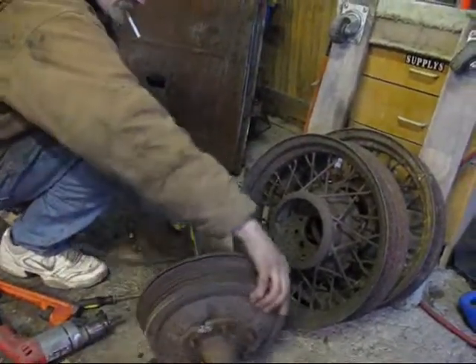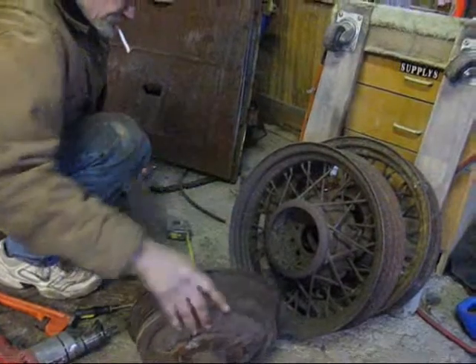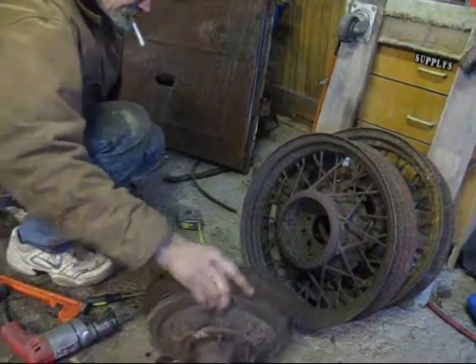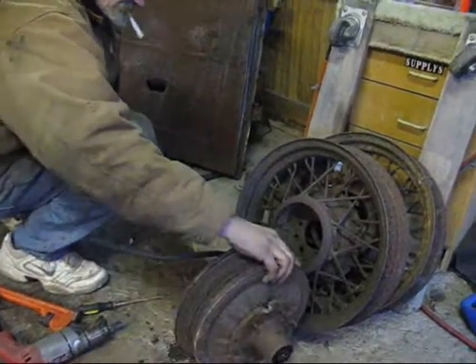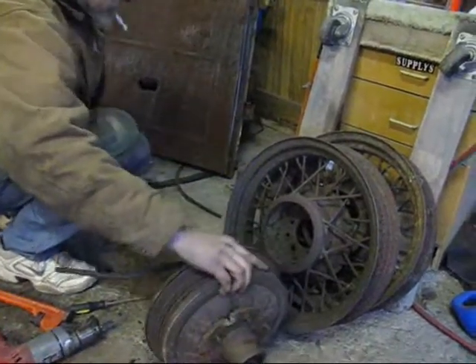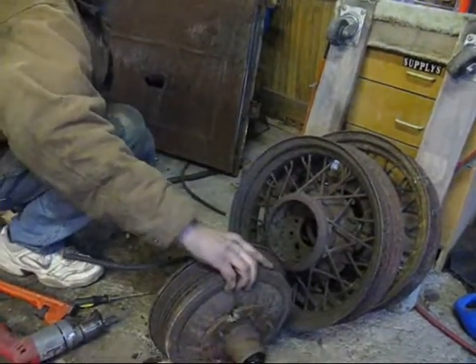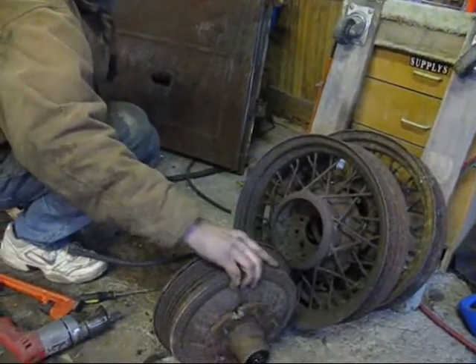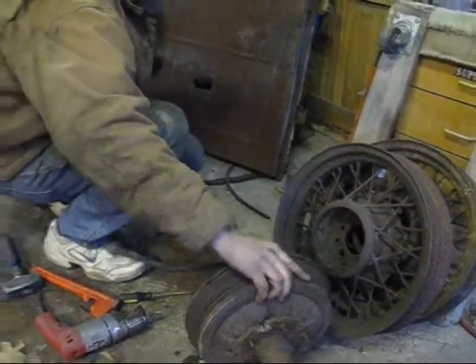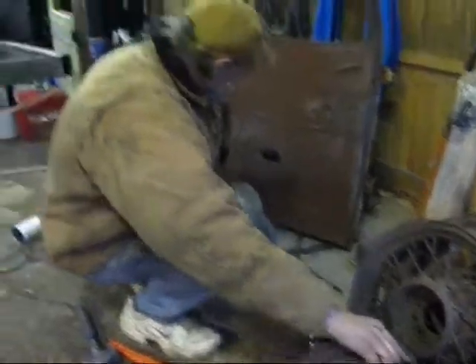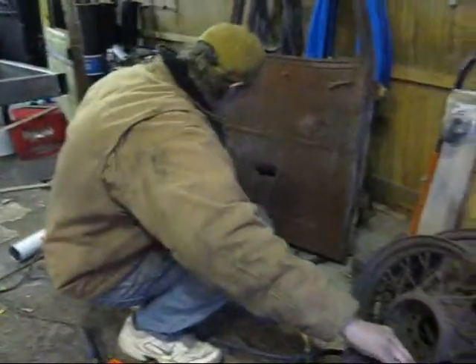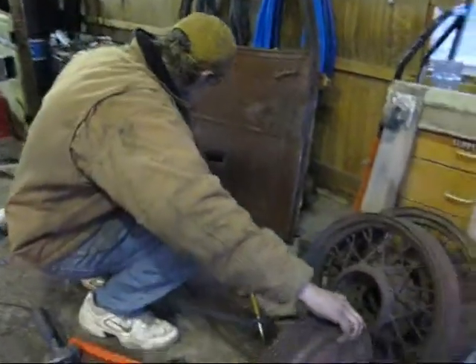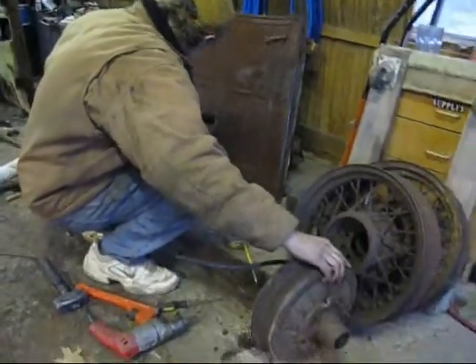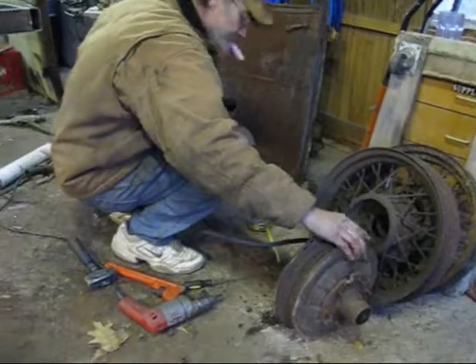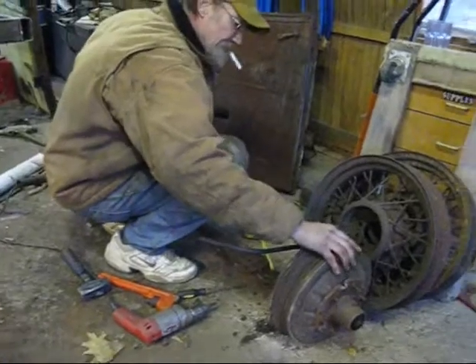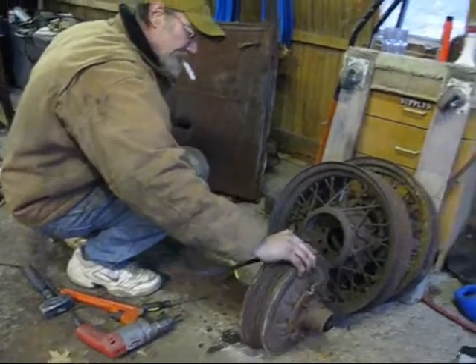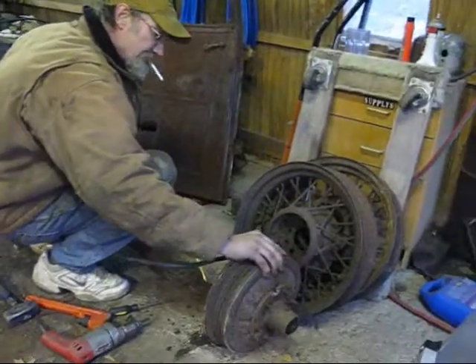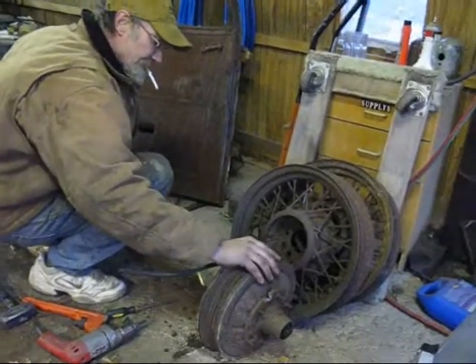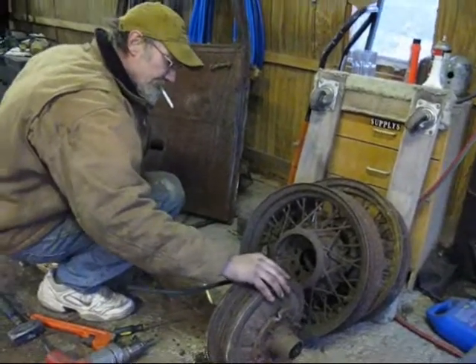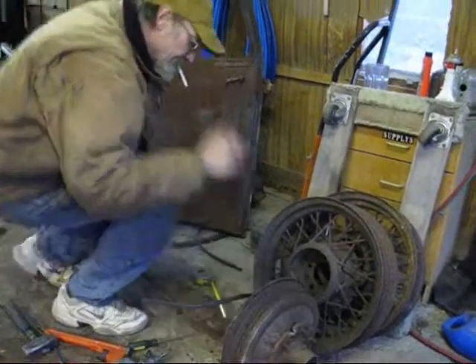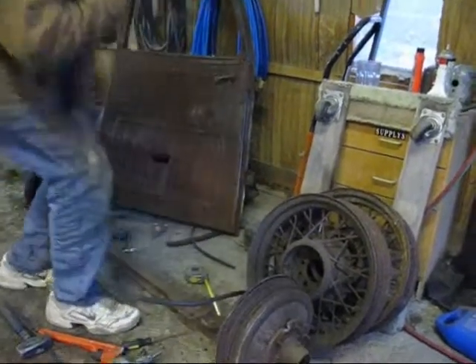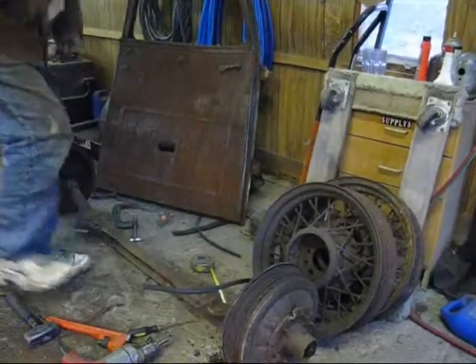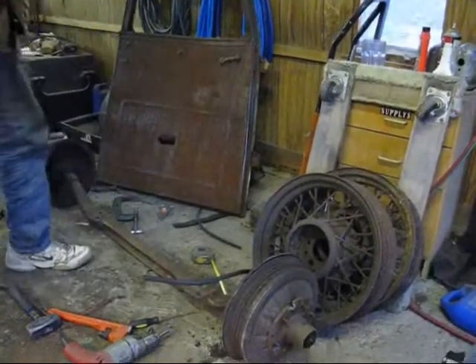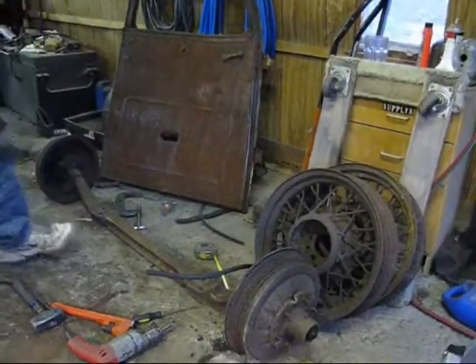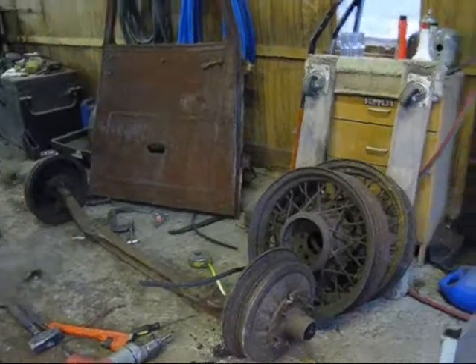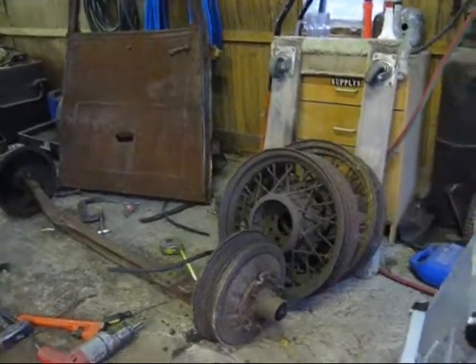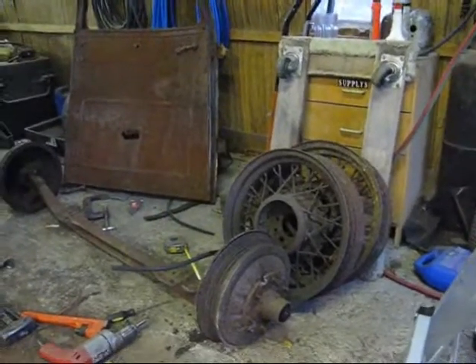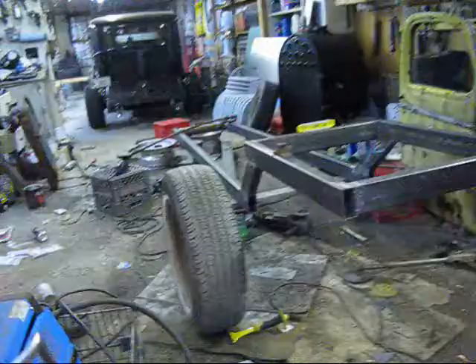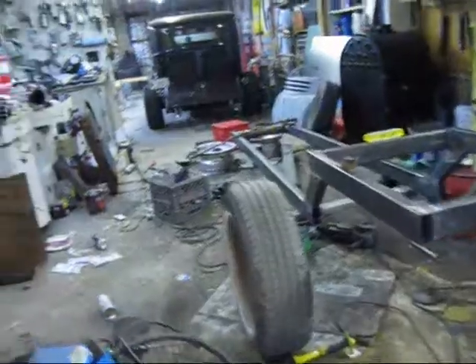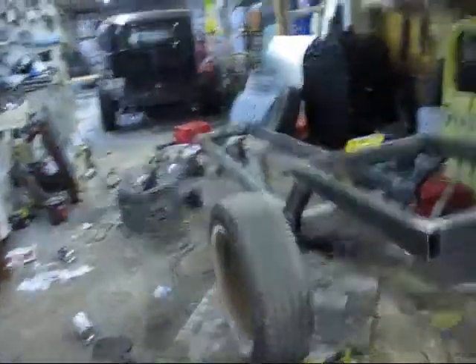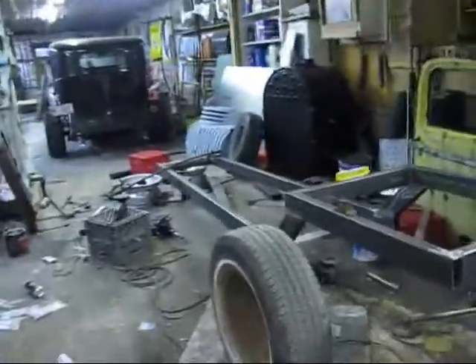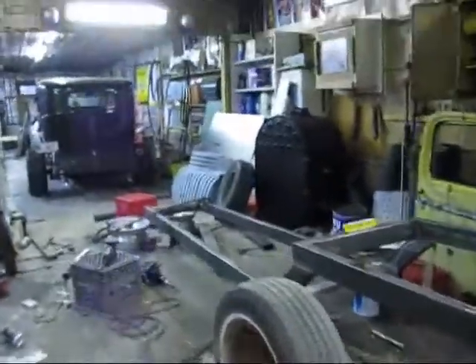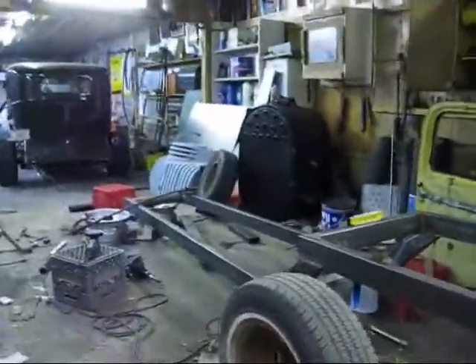Everything seemed real good when I tore this last apart. The spindle seemed fine, all the bearings are nice and greased up, and everything looks good on it. I am gonna swap it over to disc brakes.